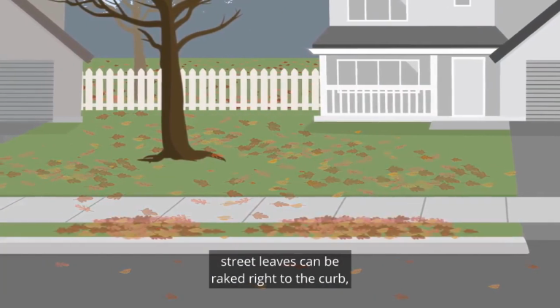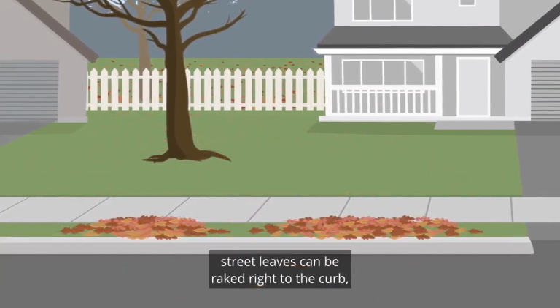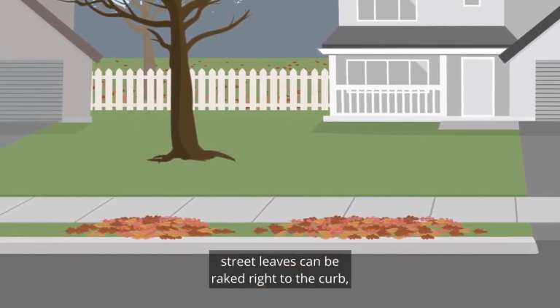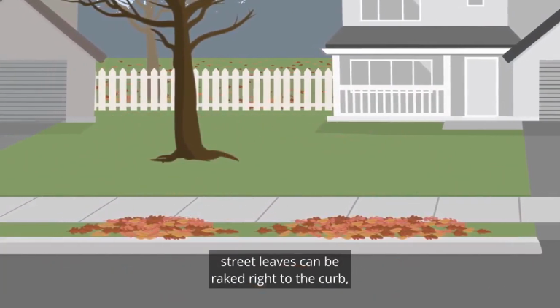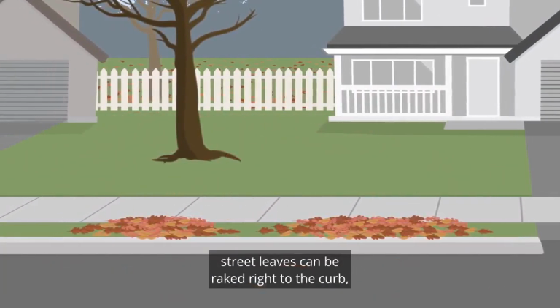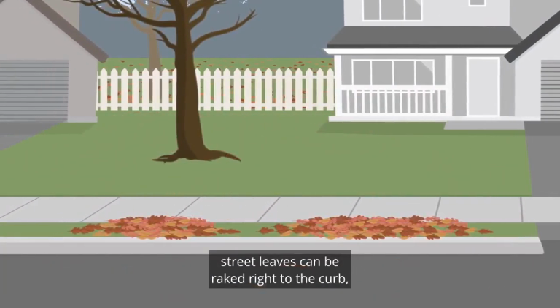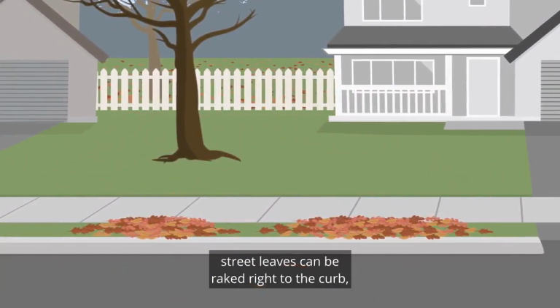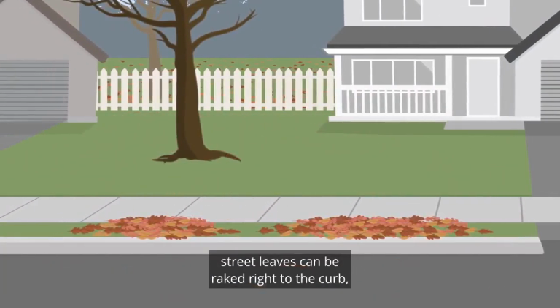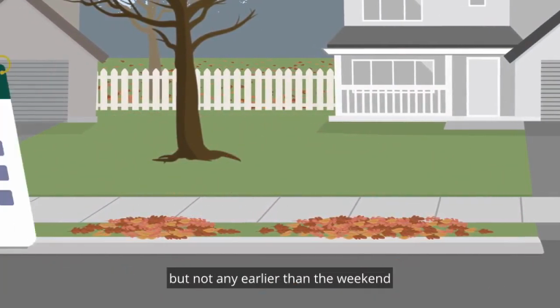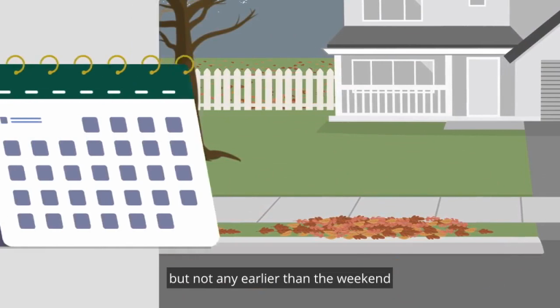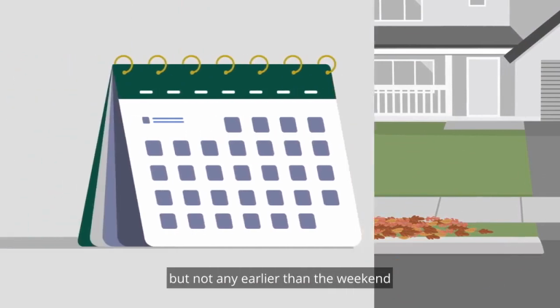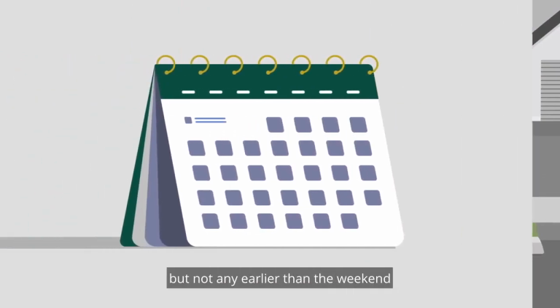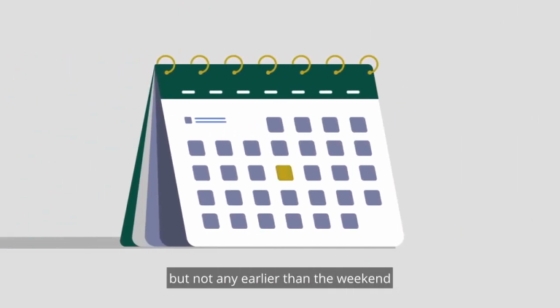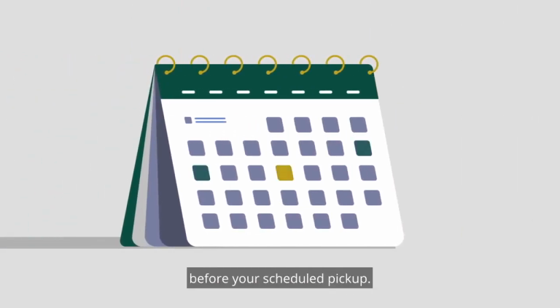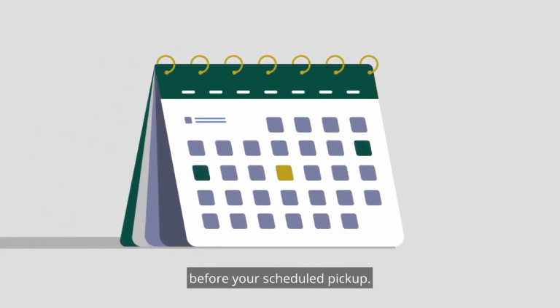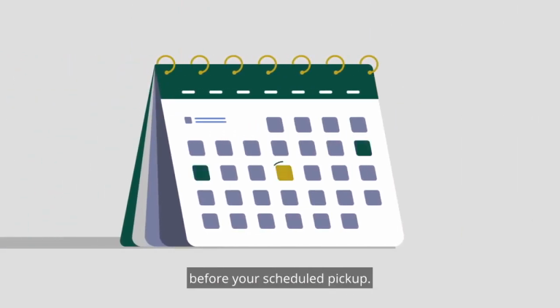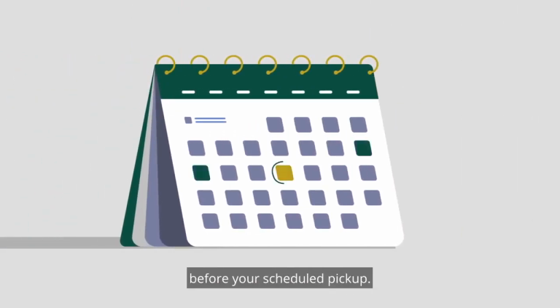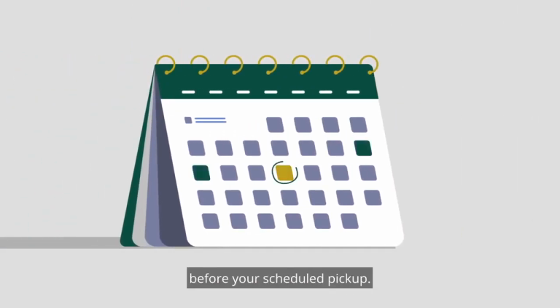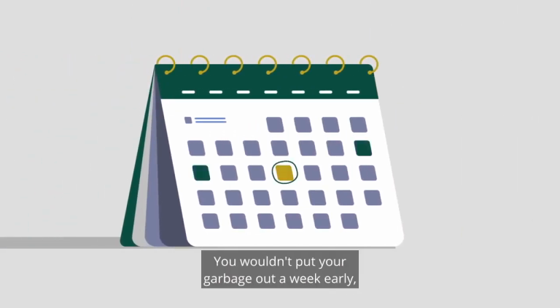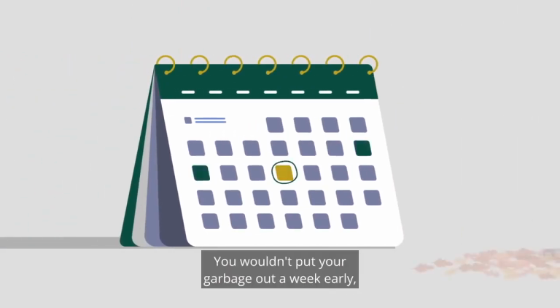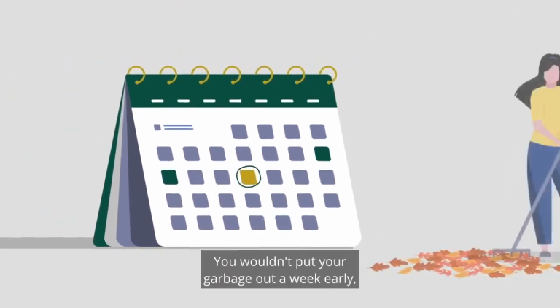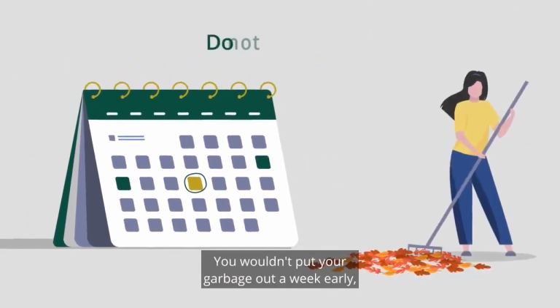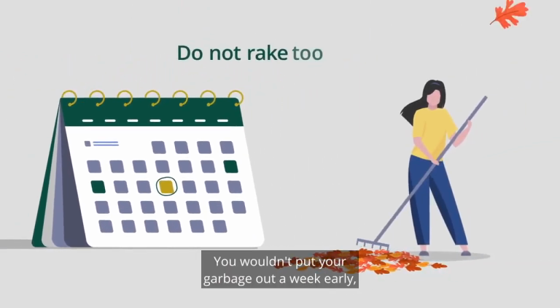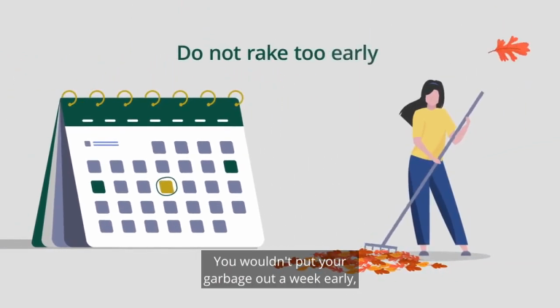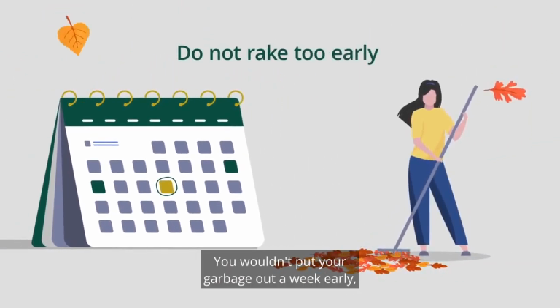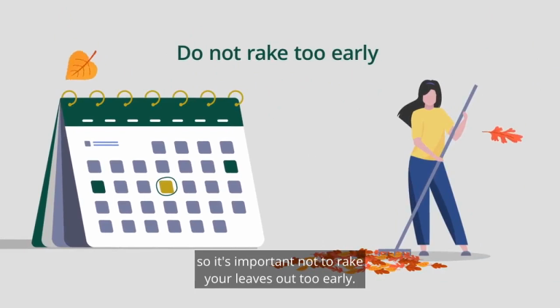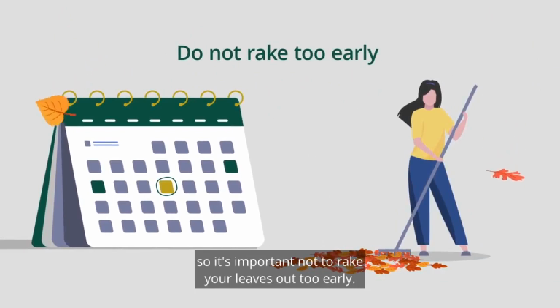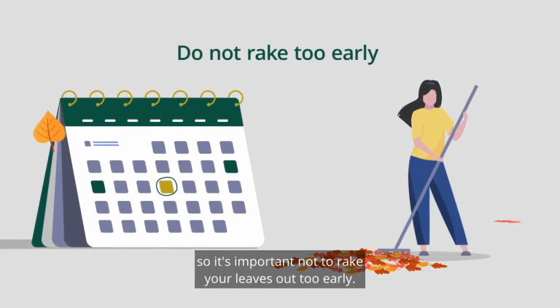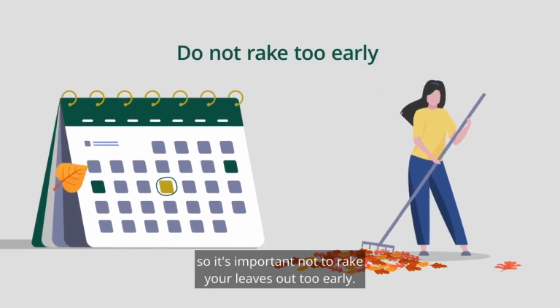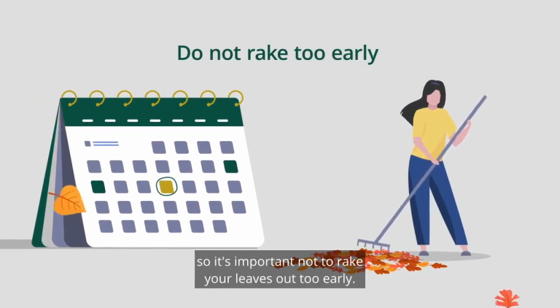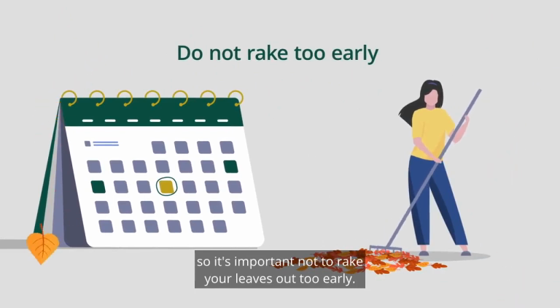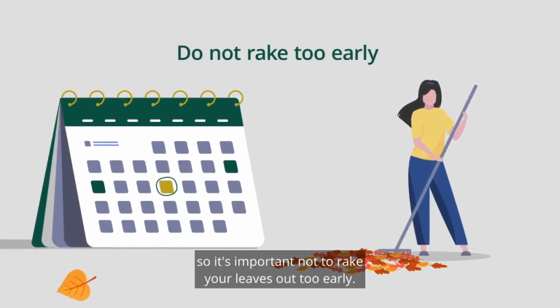Street leaves can be raked right to the curb, but not any earlier than the weekend before your scheduled pick-up. You wouldn't put your garbage out a week early — it's important not to rake your leaves out too early.